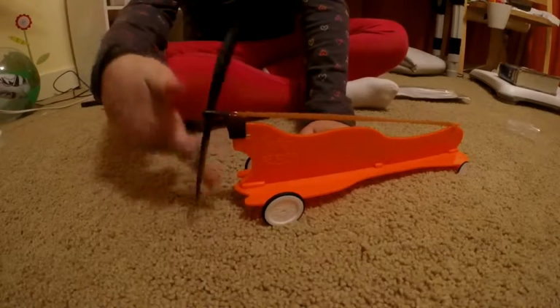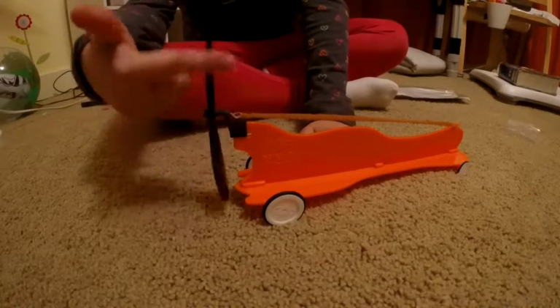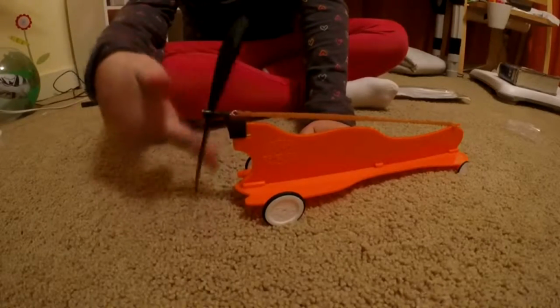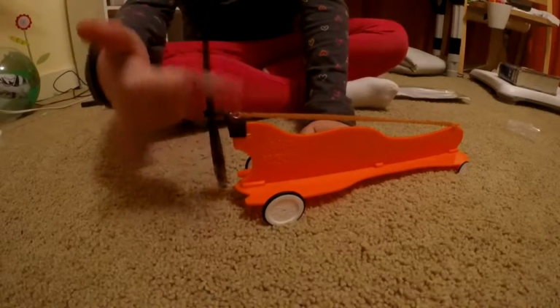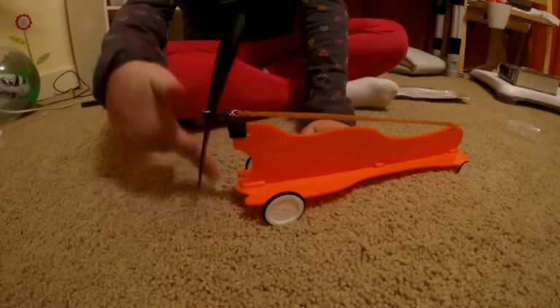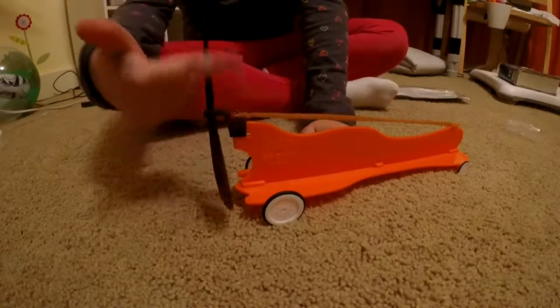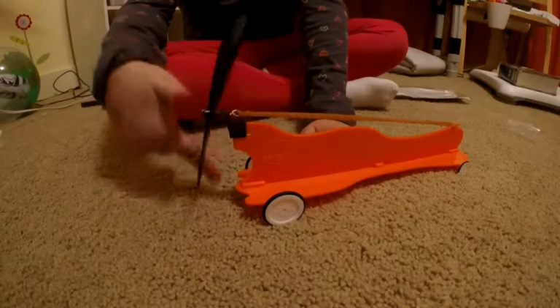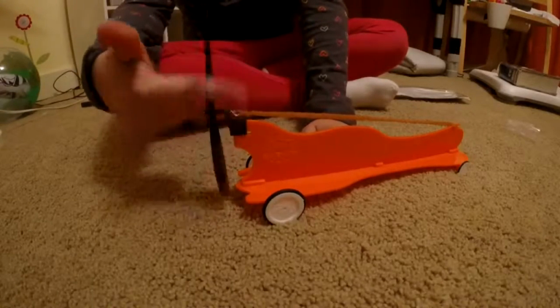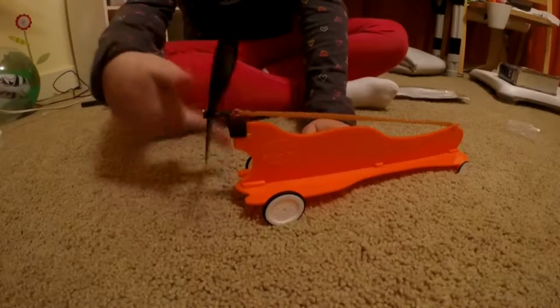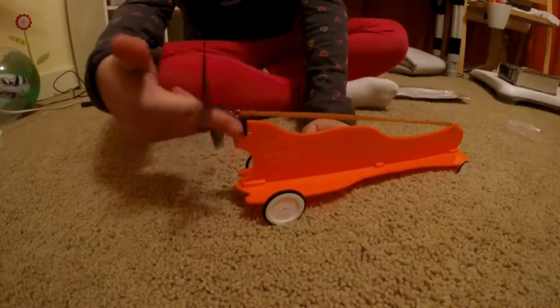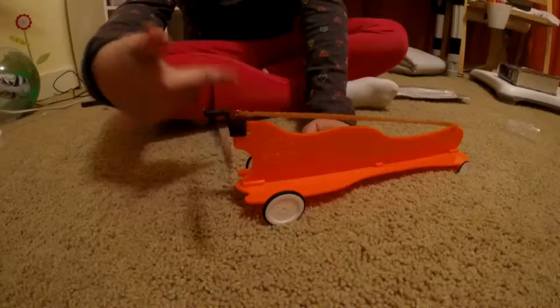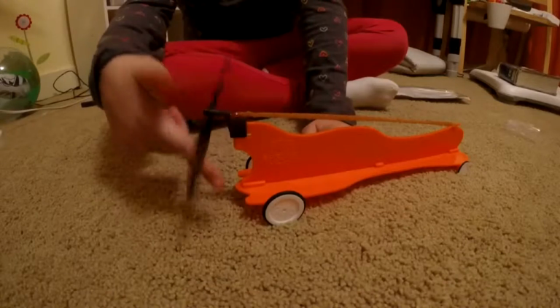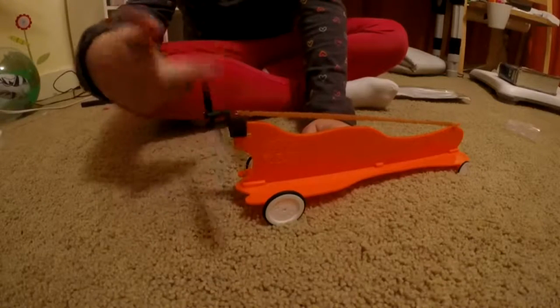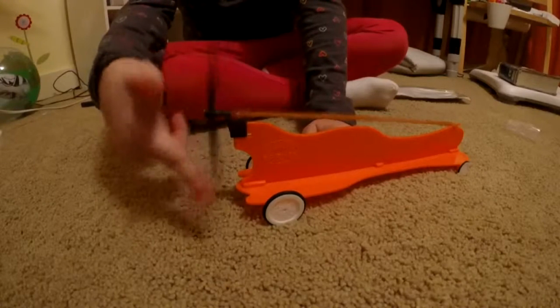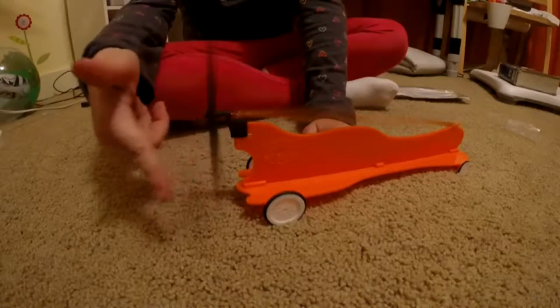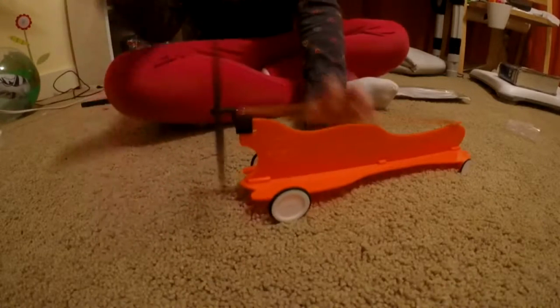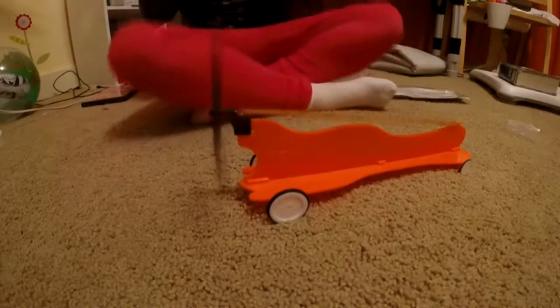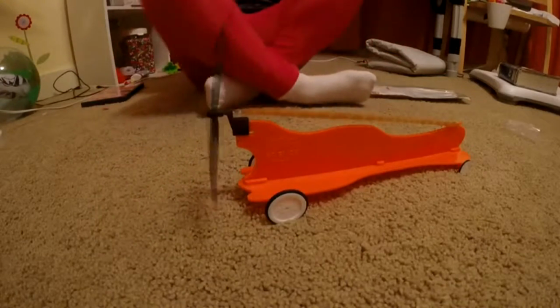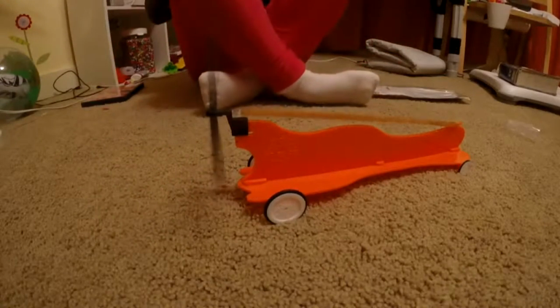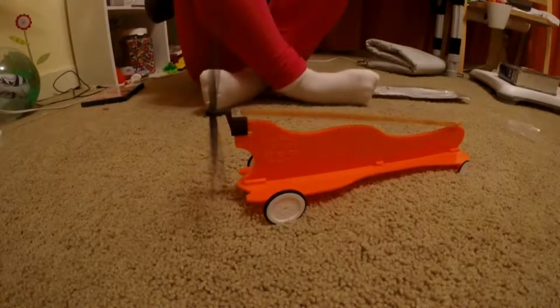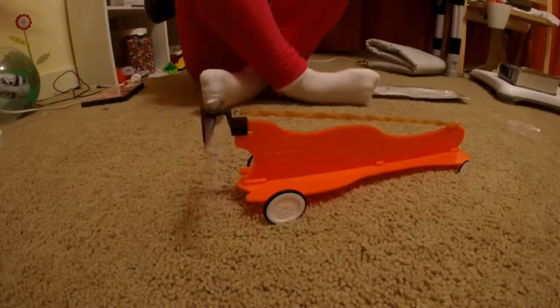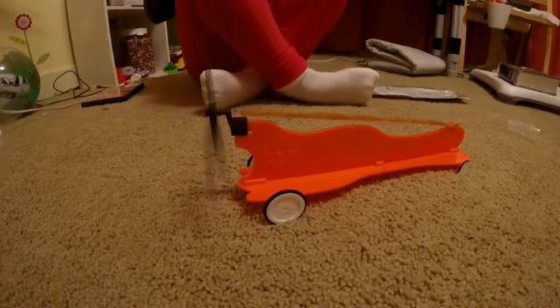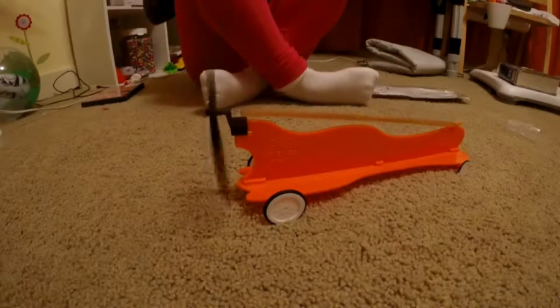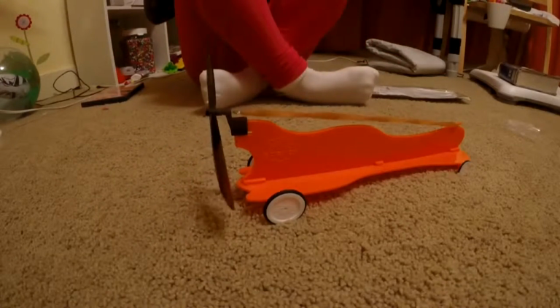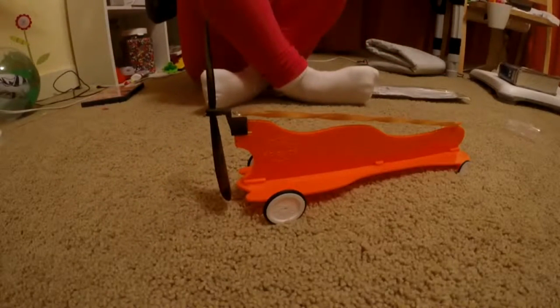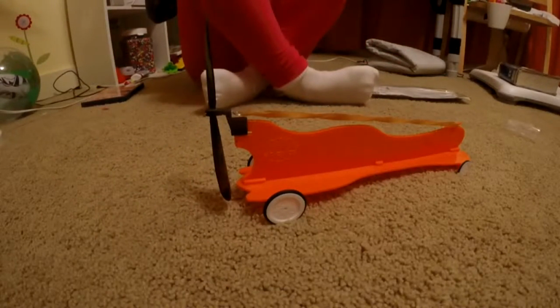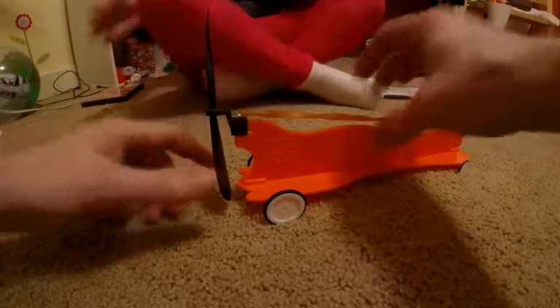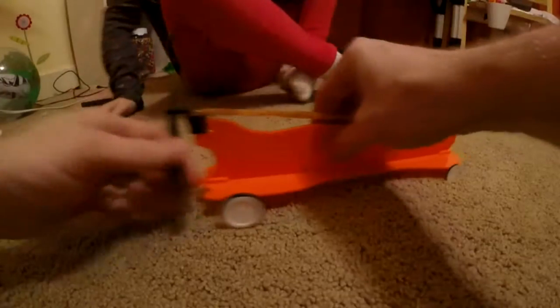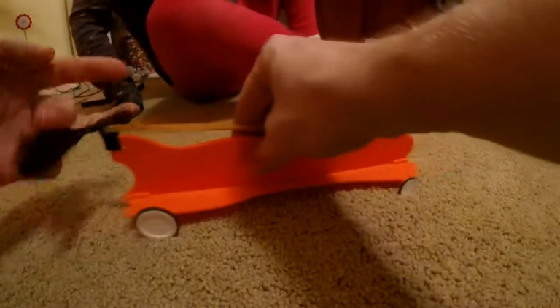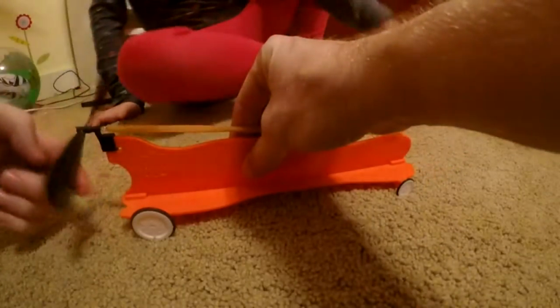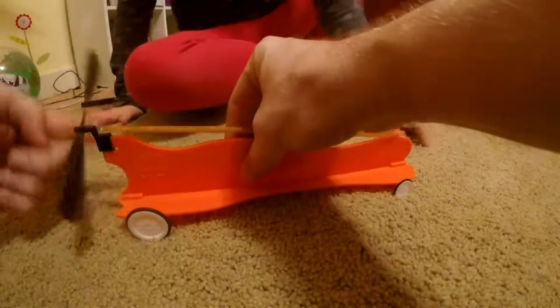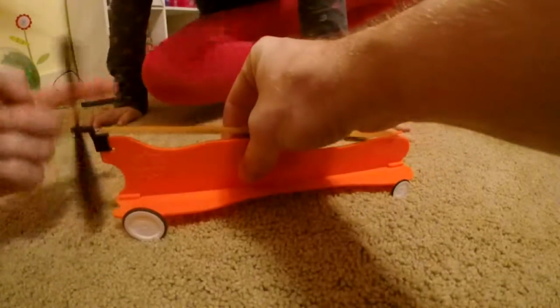You guys might wanna grab some snacks, because I'm gonna do it with this, but I got one on it. Well, that didn't move. So my dad's gonna try it.